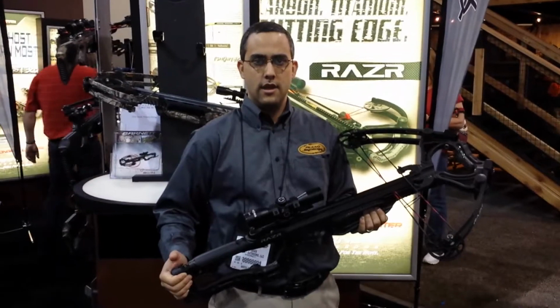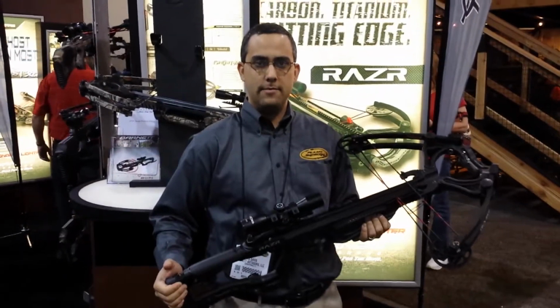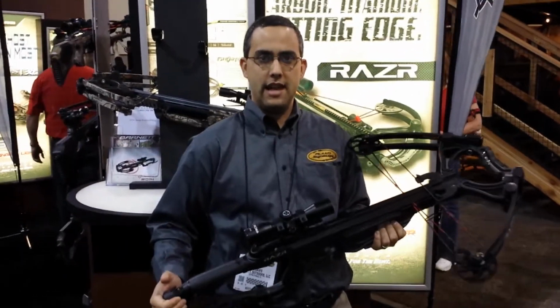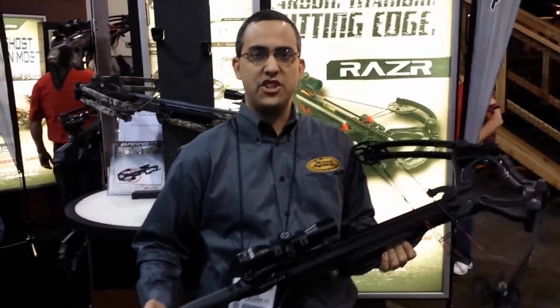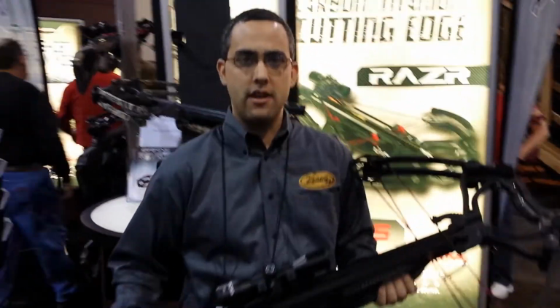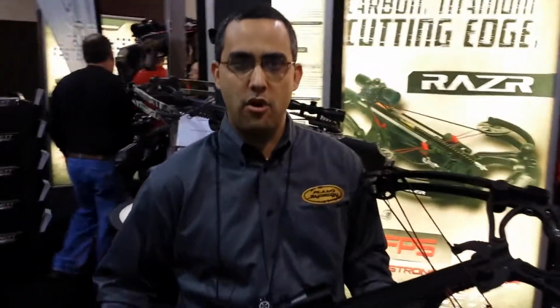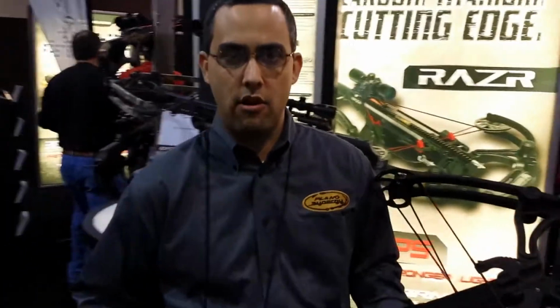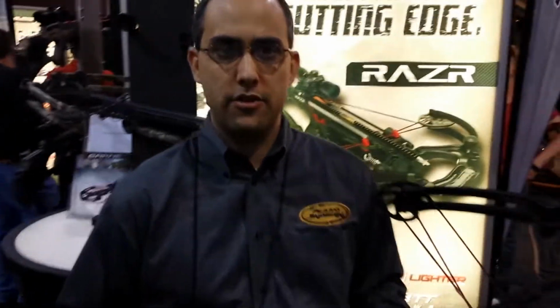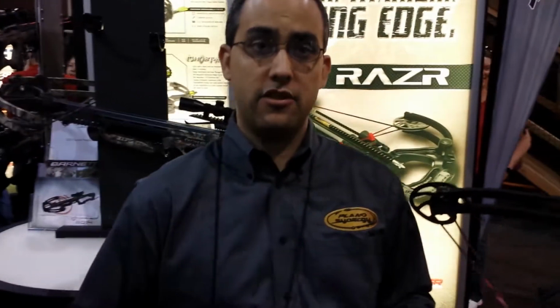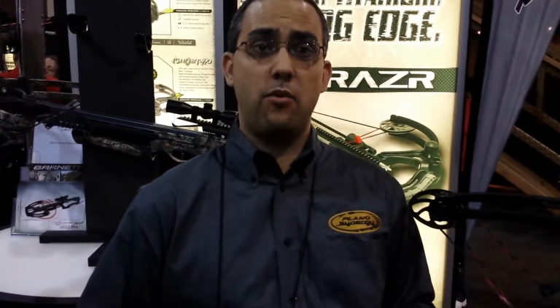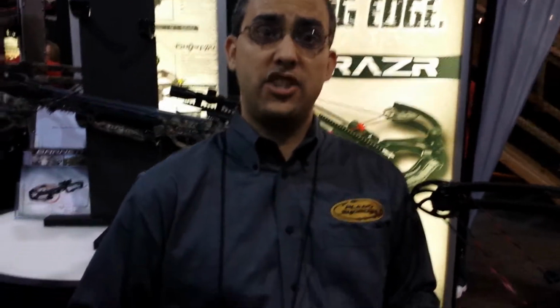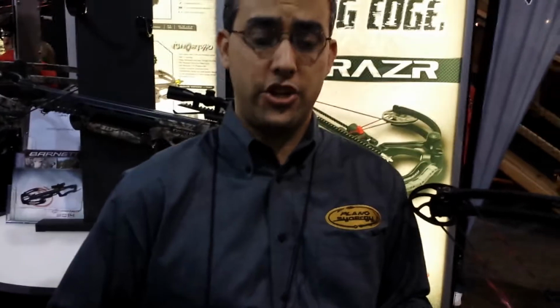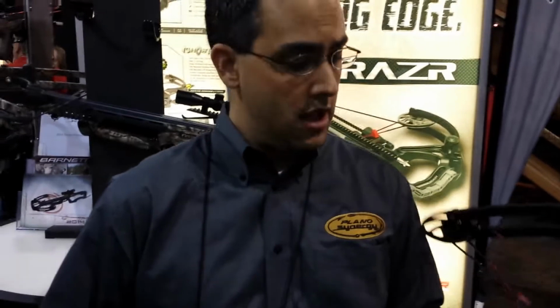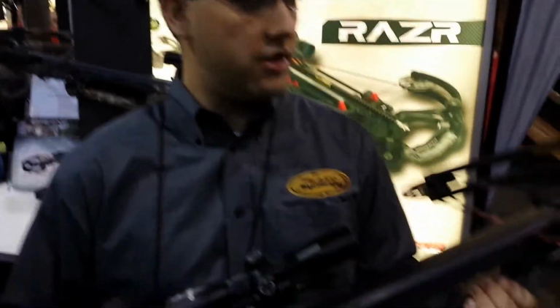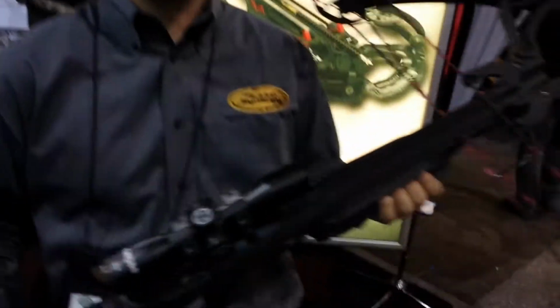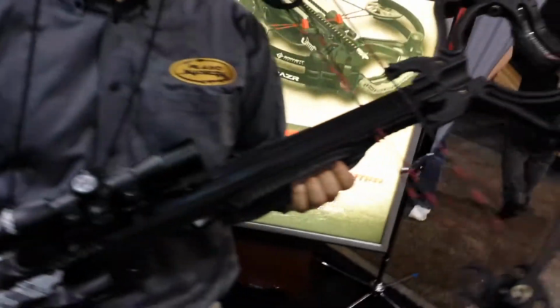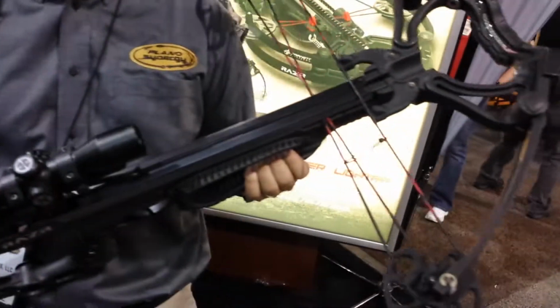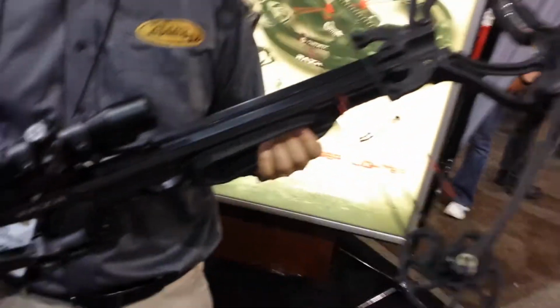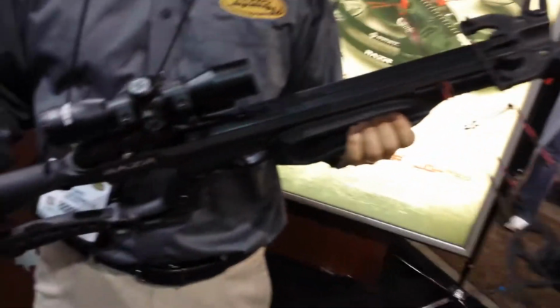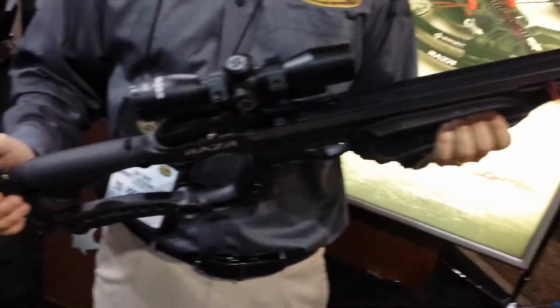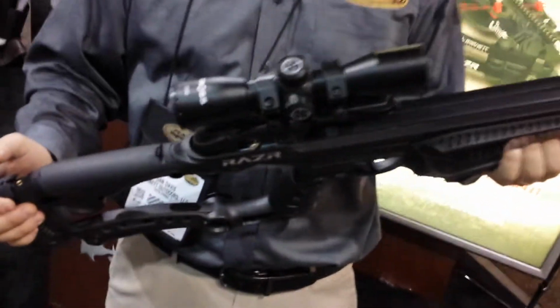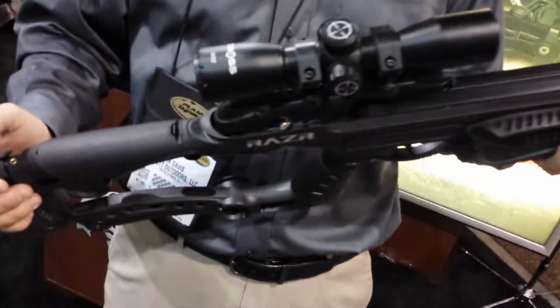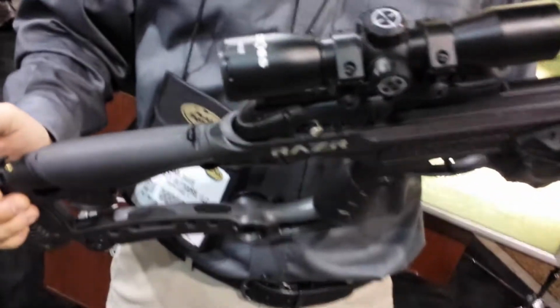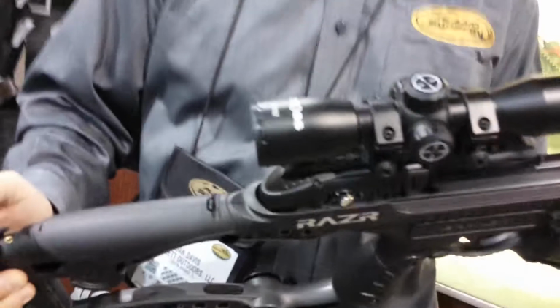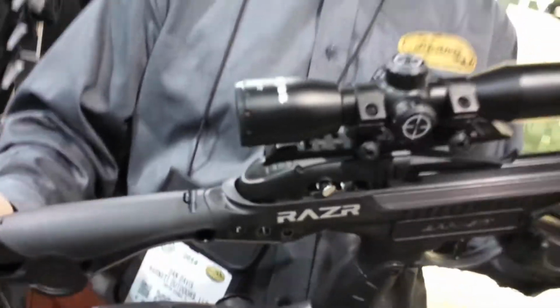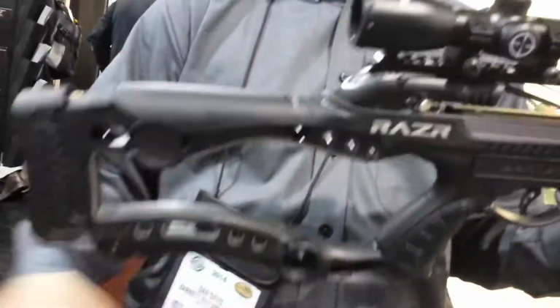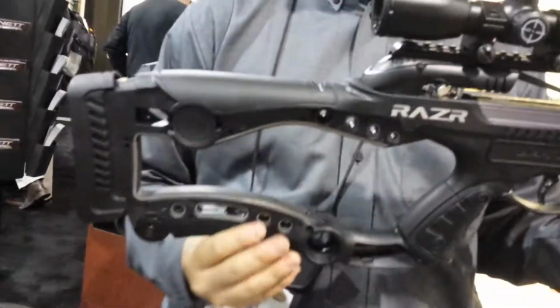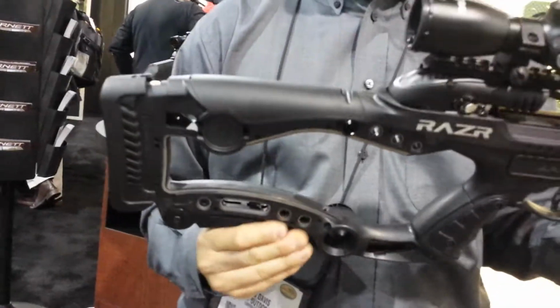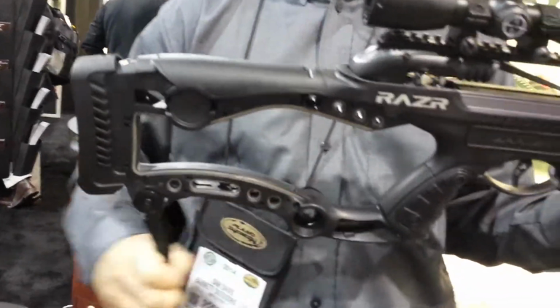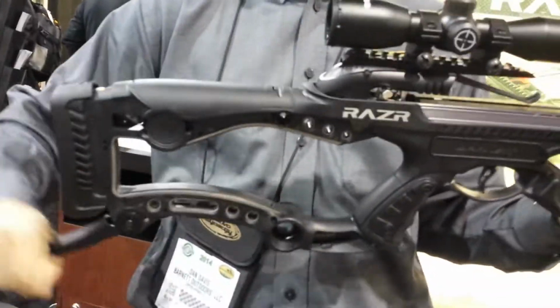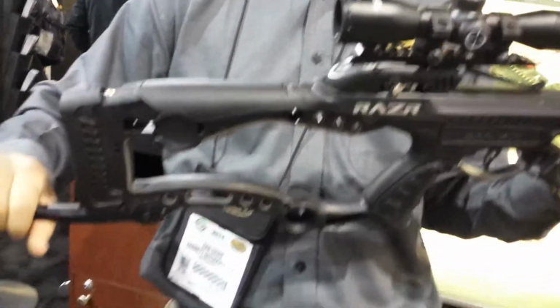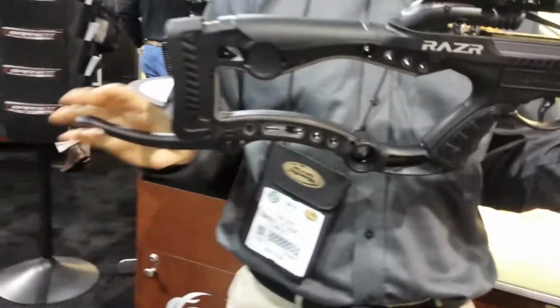Hi, I'm Dan Davis, Engineering Manager at Barnett Crossbows, here at the 2014 SHOT Show. I'm here to introduce the new Razor Crossbow from Barnett, with lots of new features including an underarm hook for better balance.